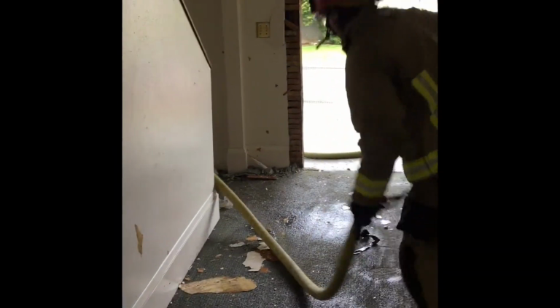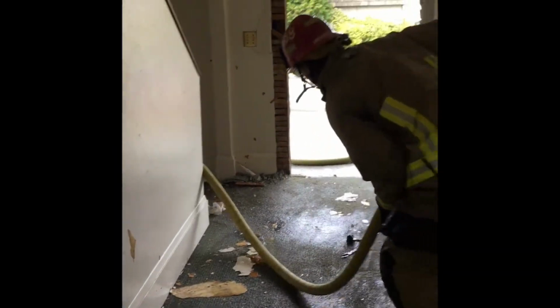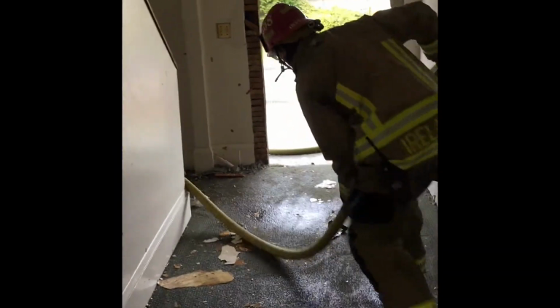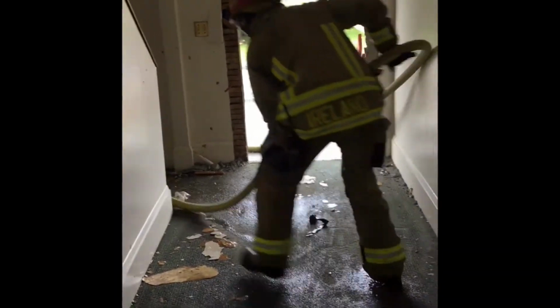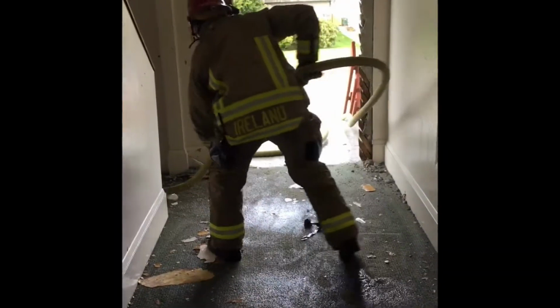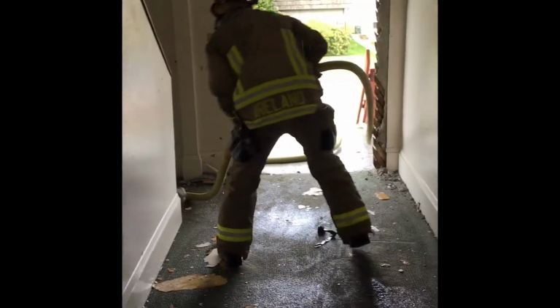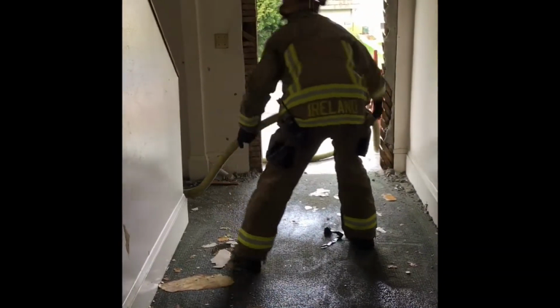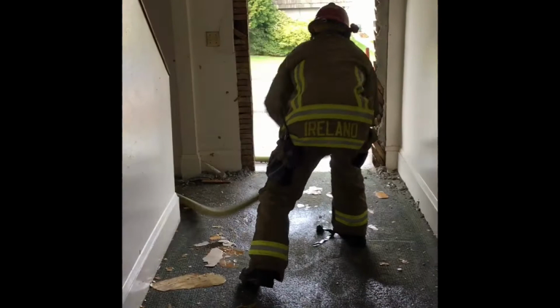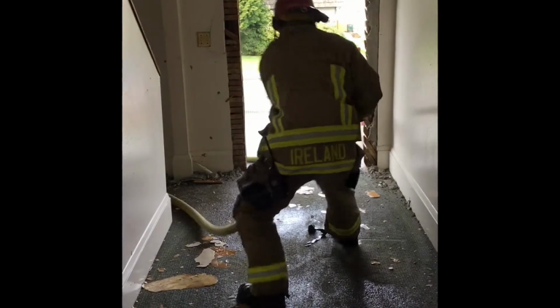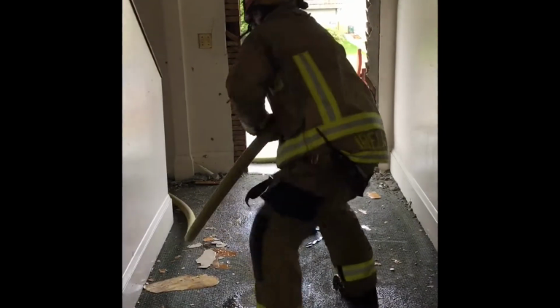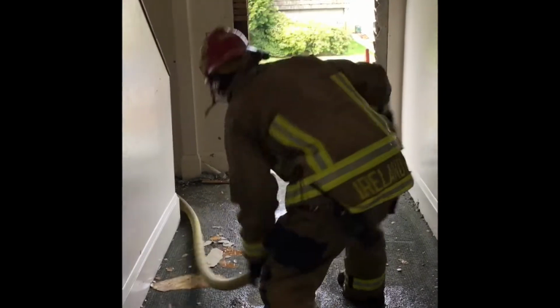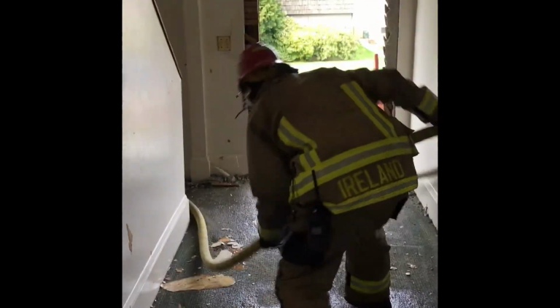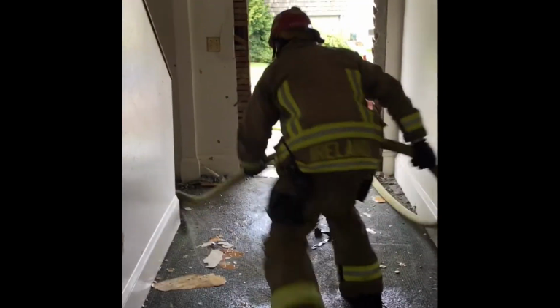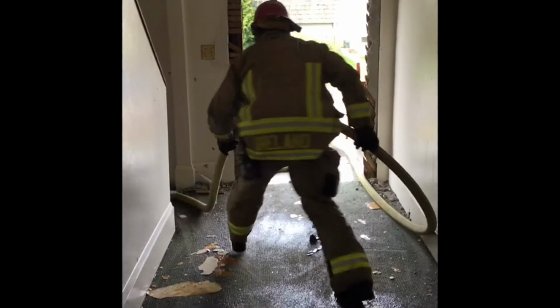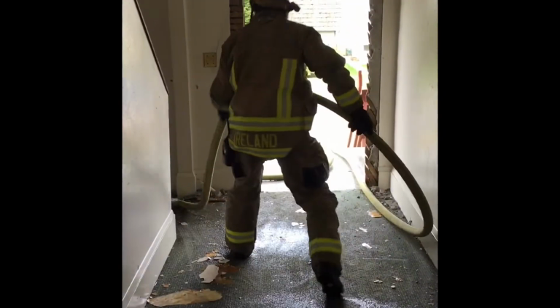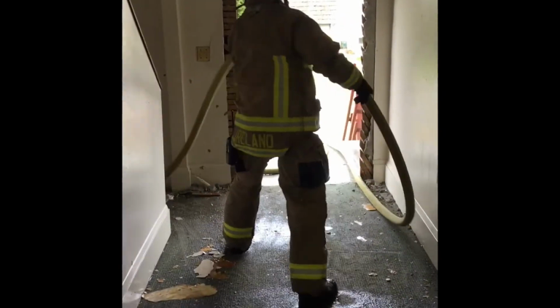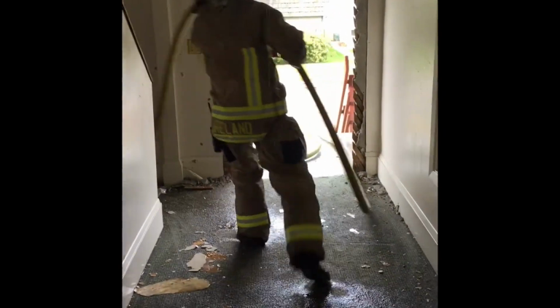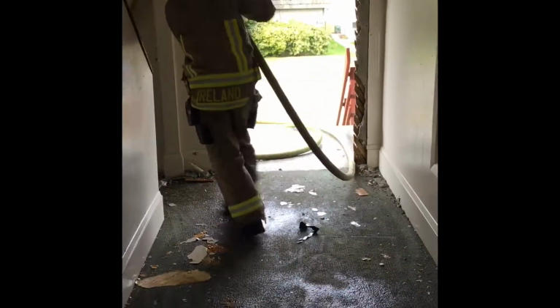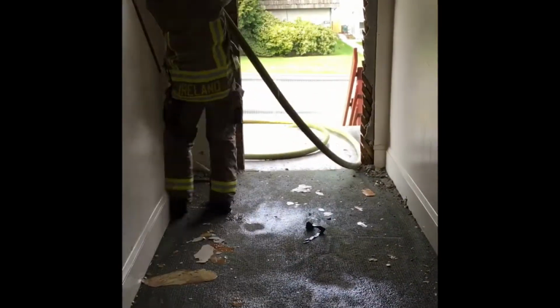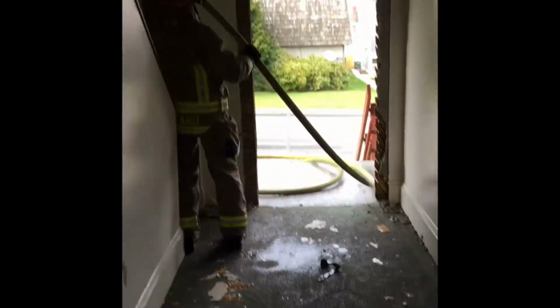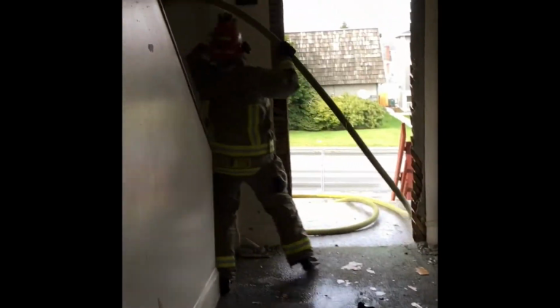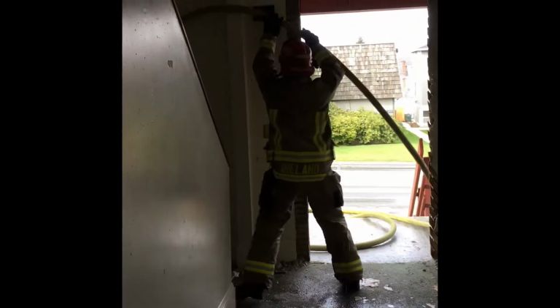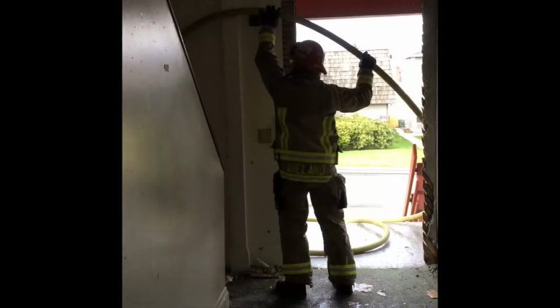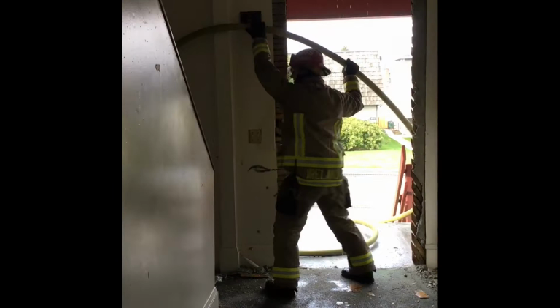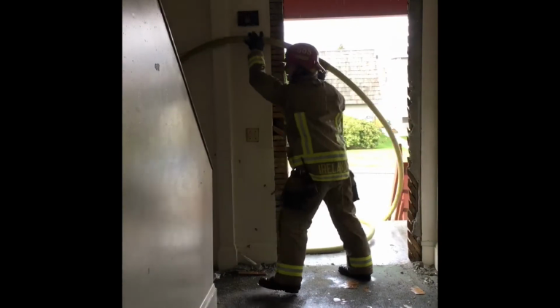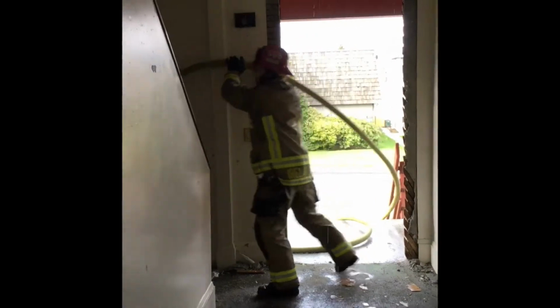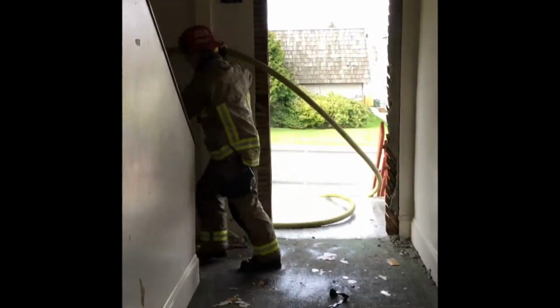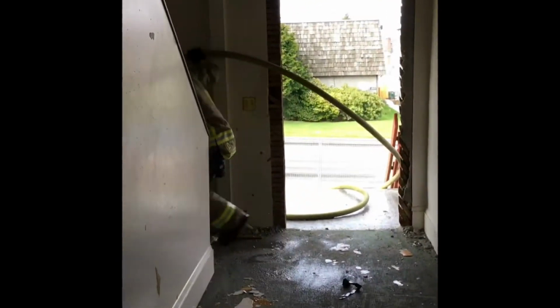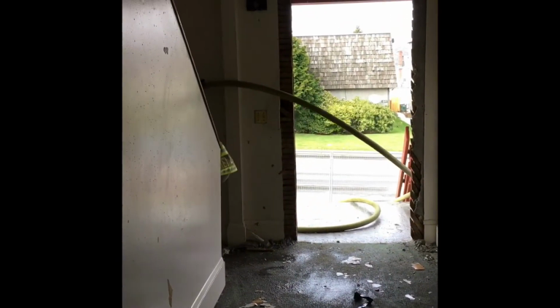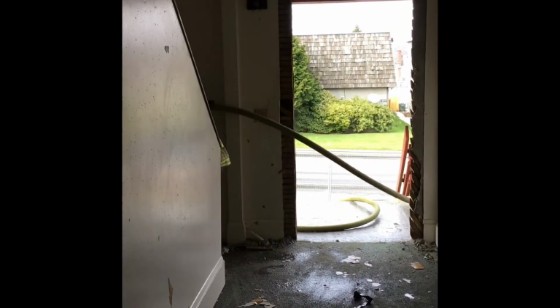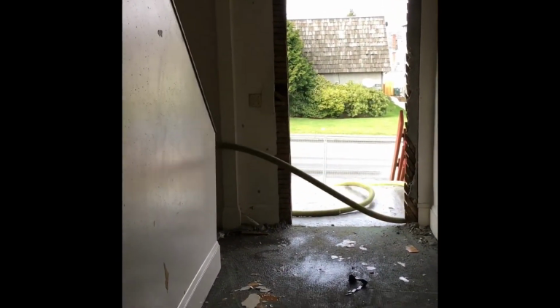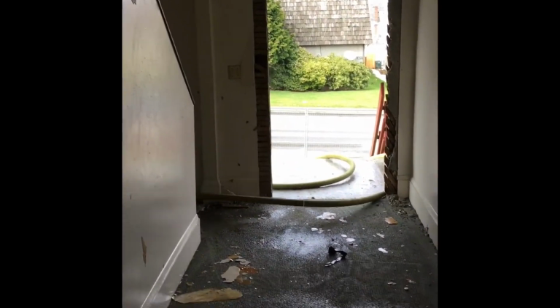The backup, most likely the officer, feeds hose inside then creates a surplus of hose at the base of the stairs by allowing the hose to ride up the wall.